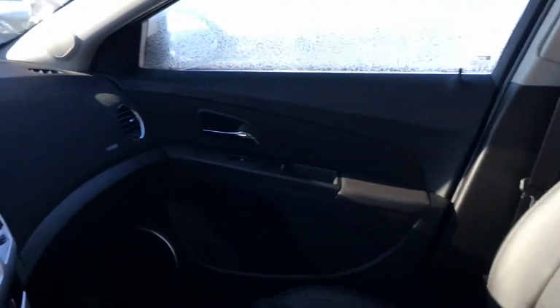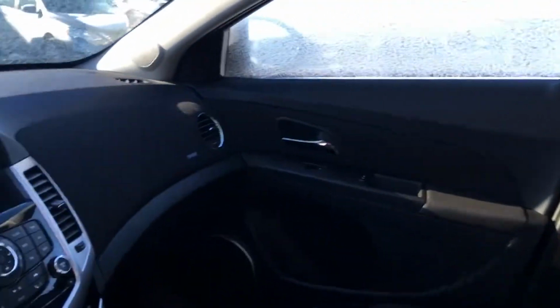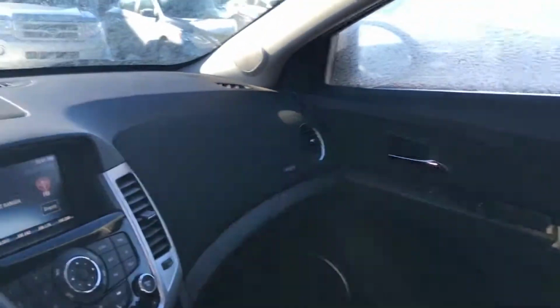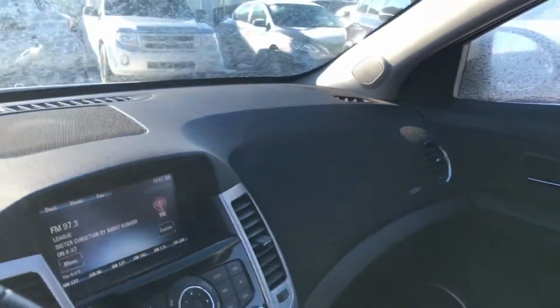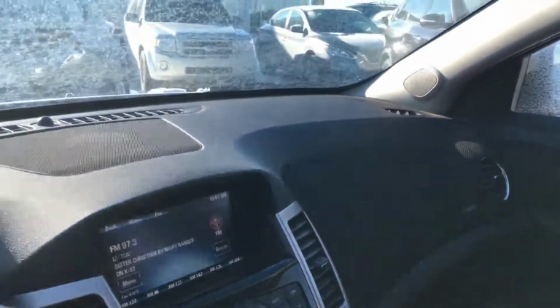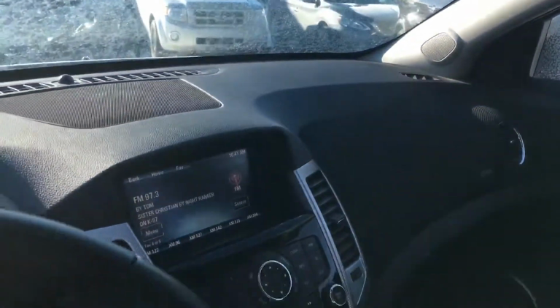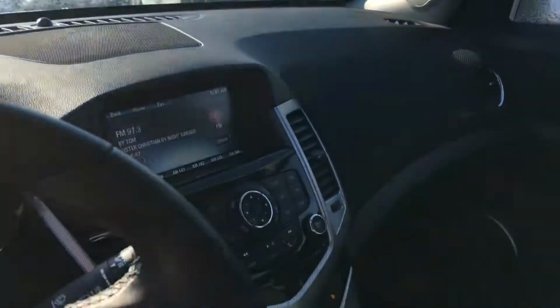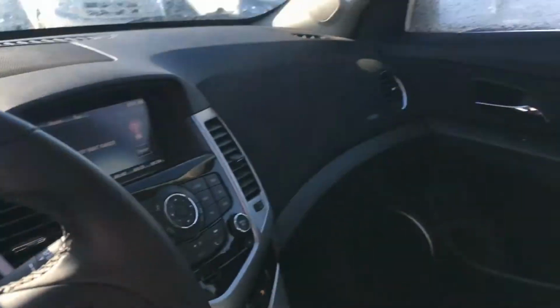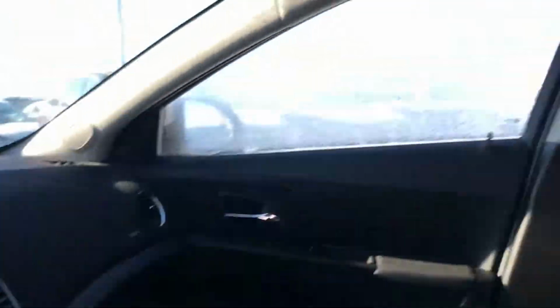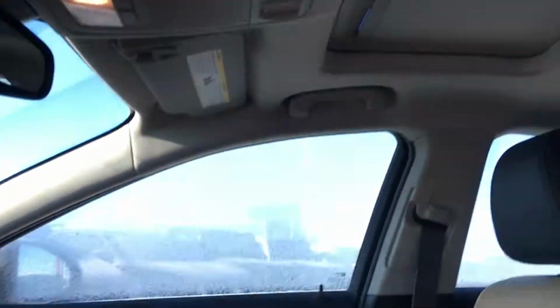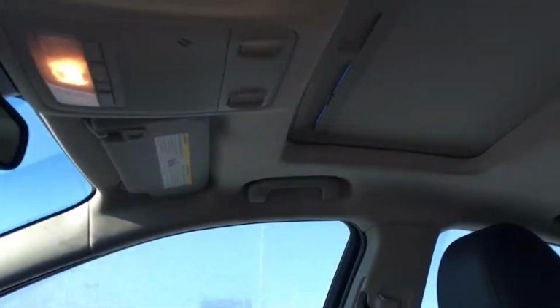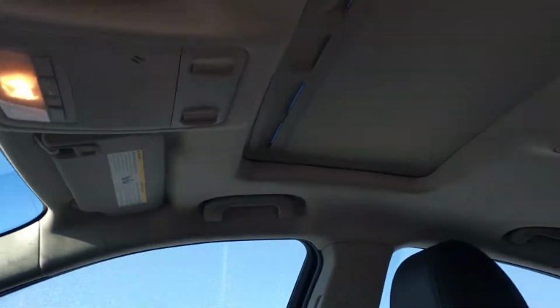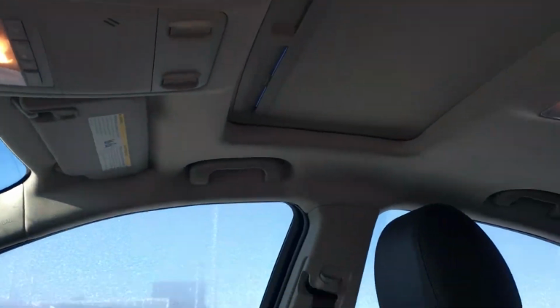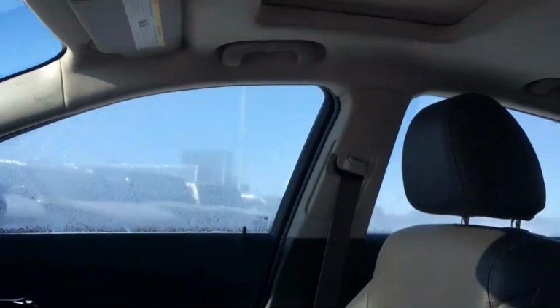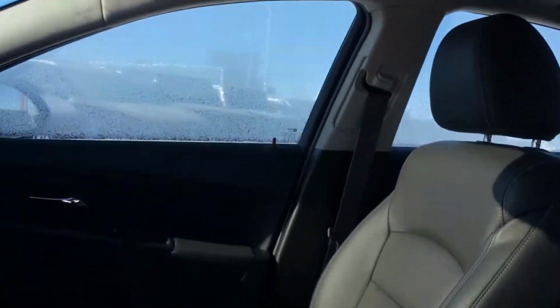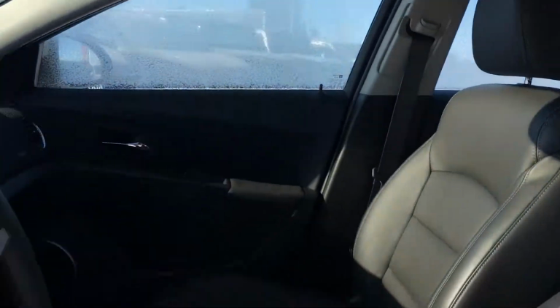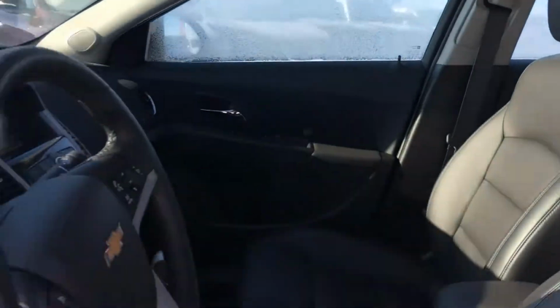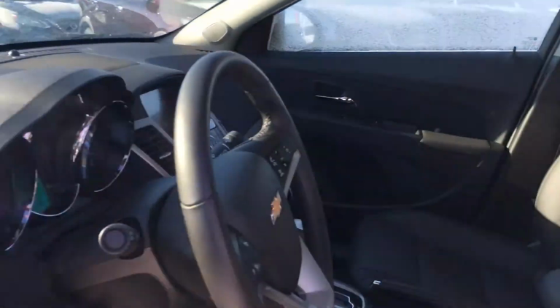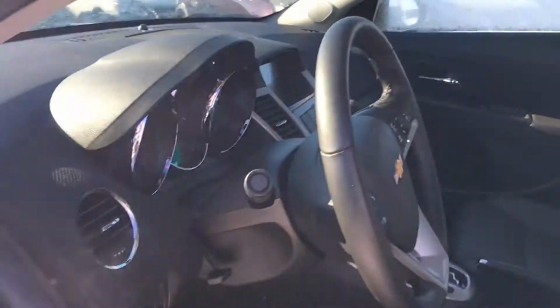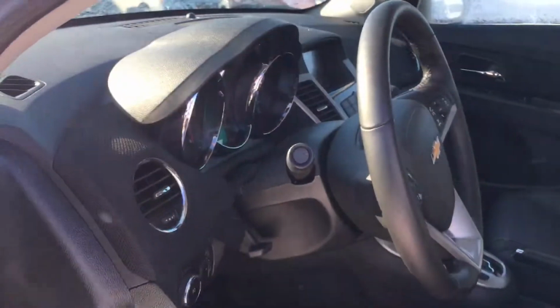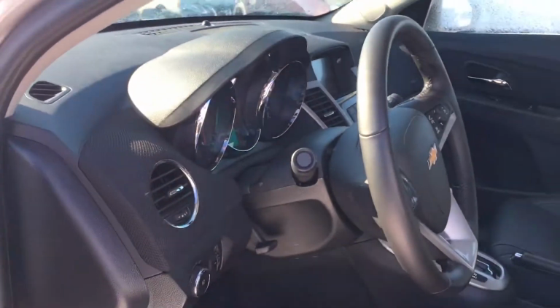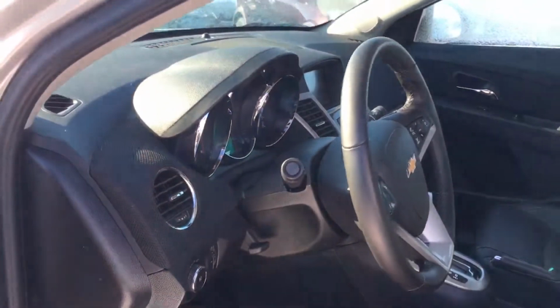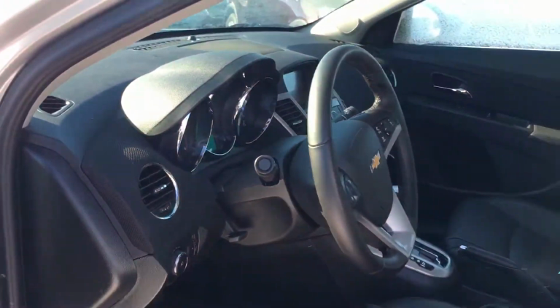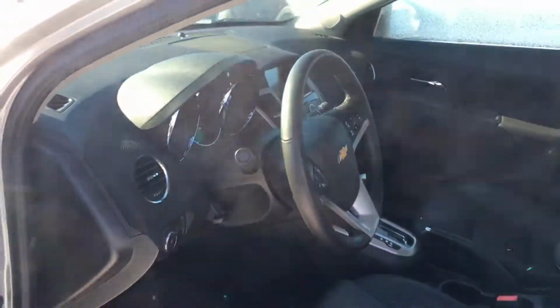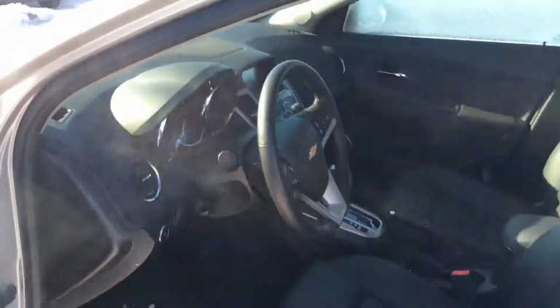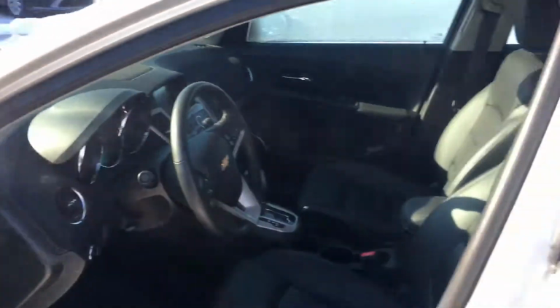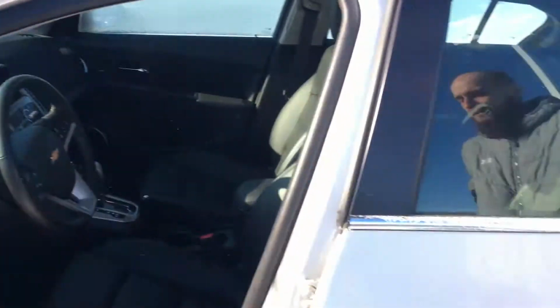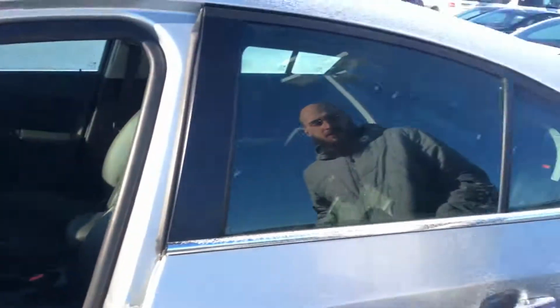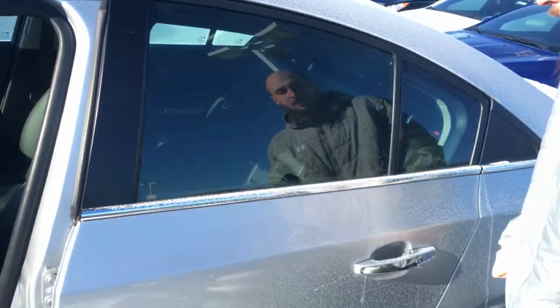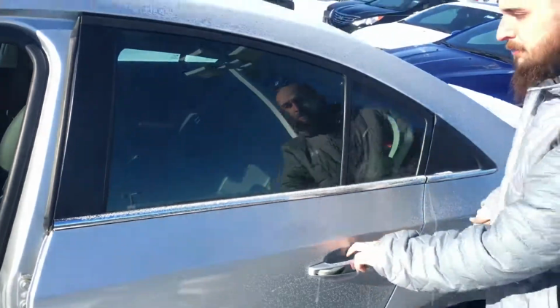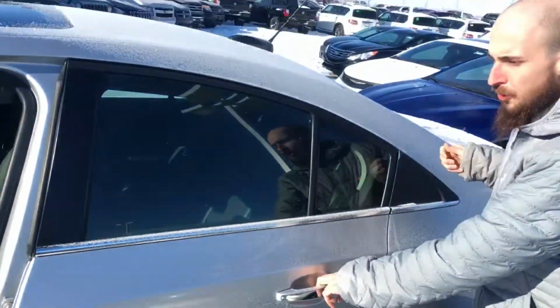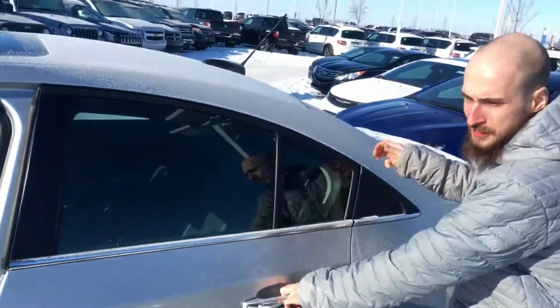You're going to avoid that distracted driving ticket. Sunroof — get all the beautiful sunlight in on them cold winter days.